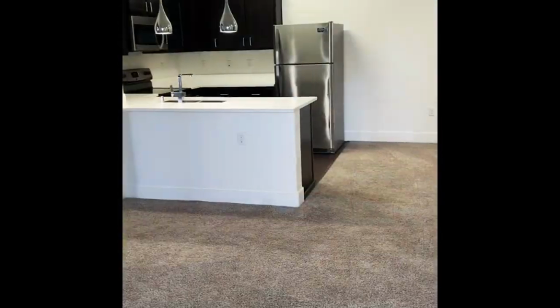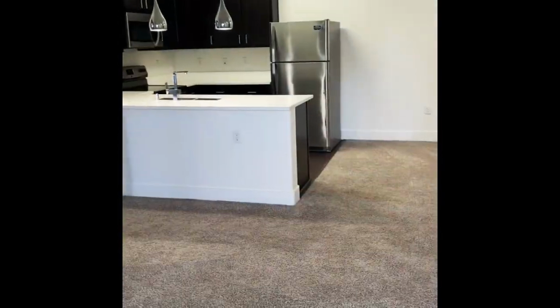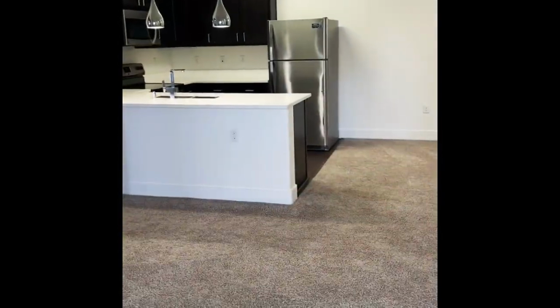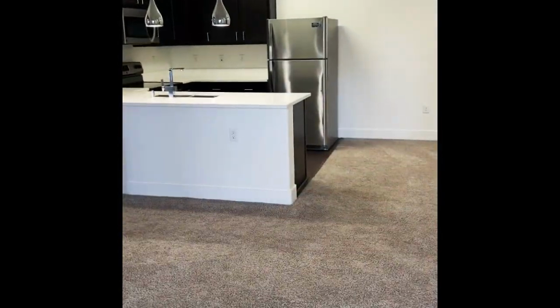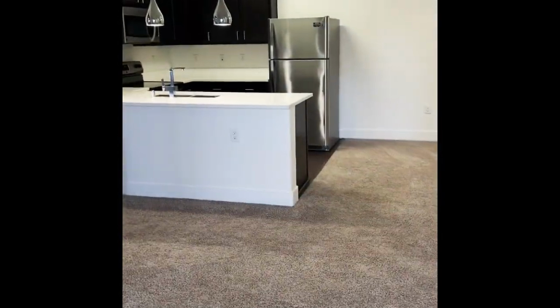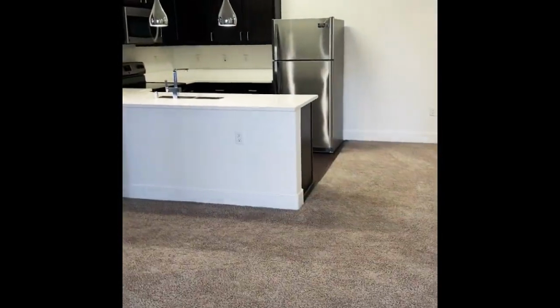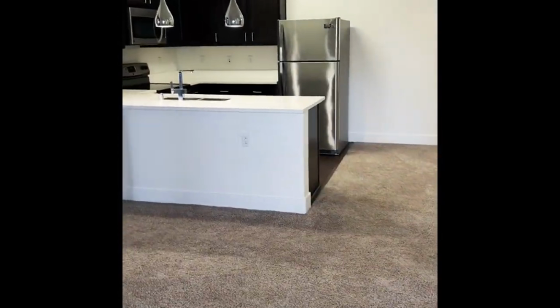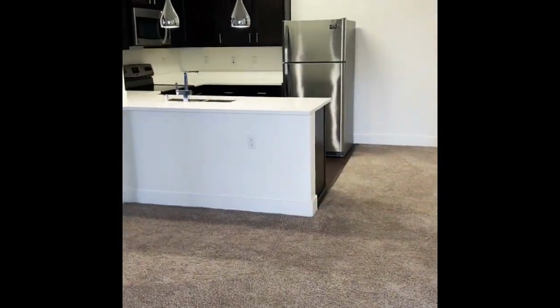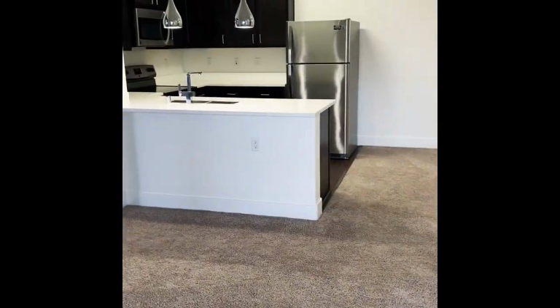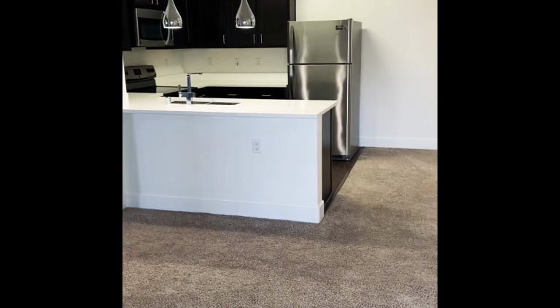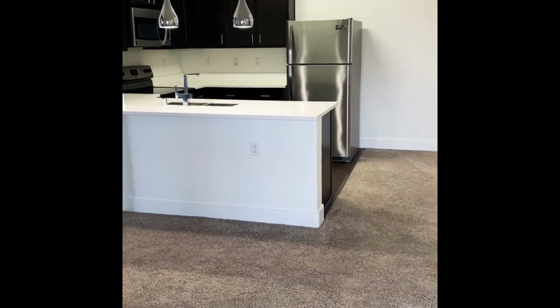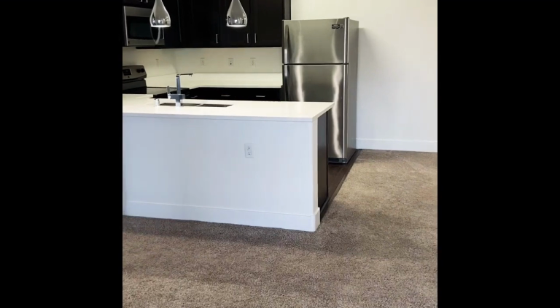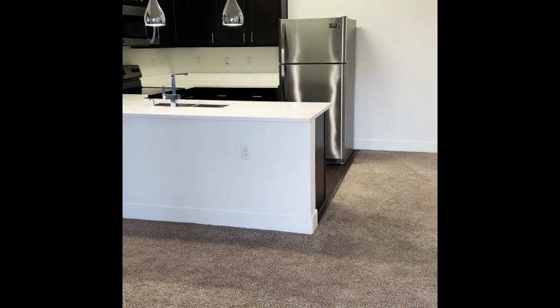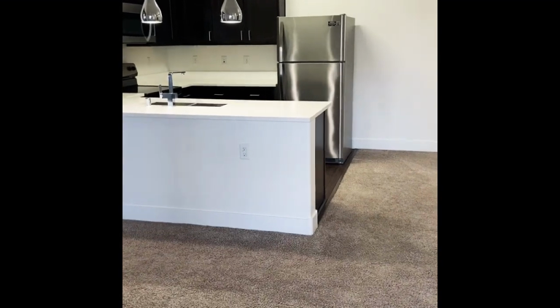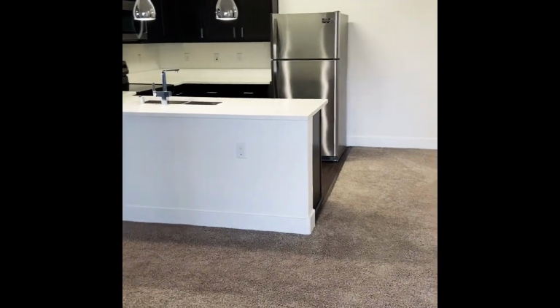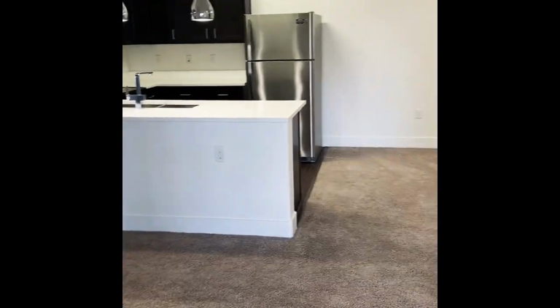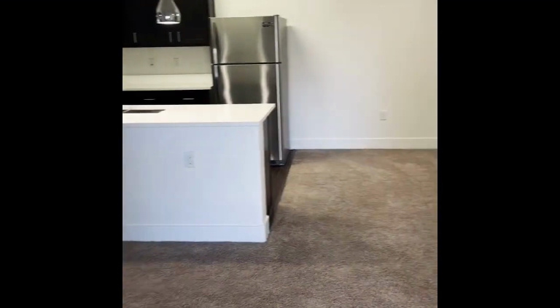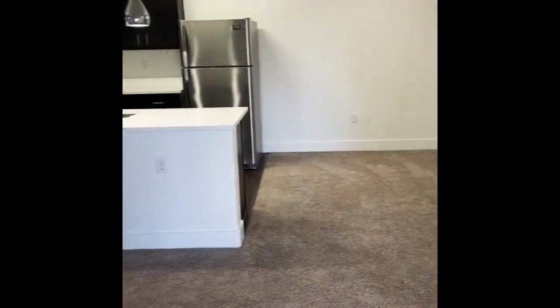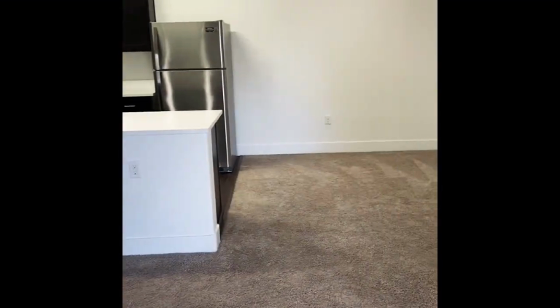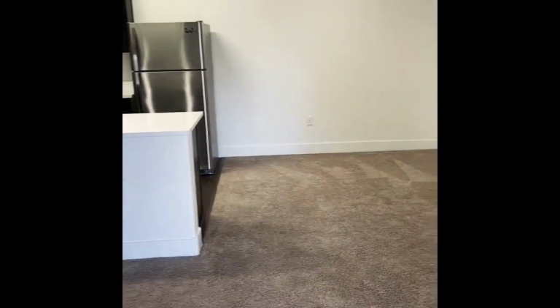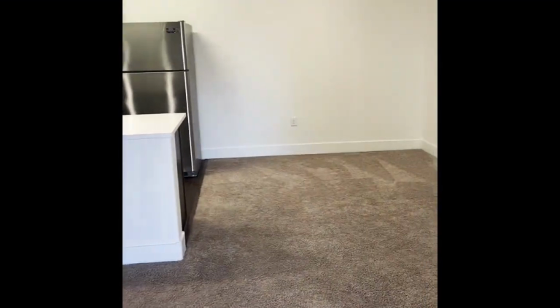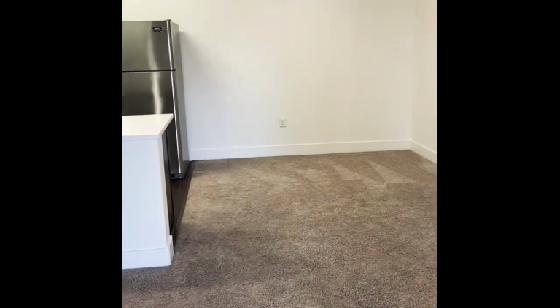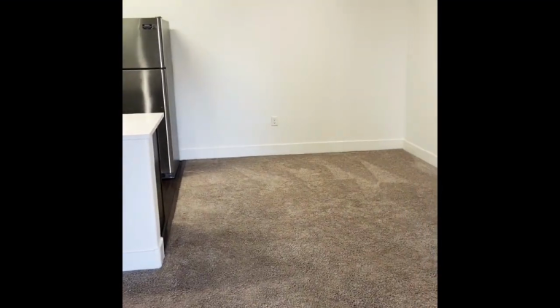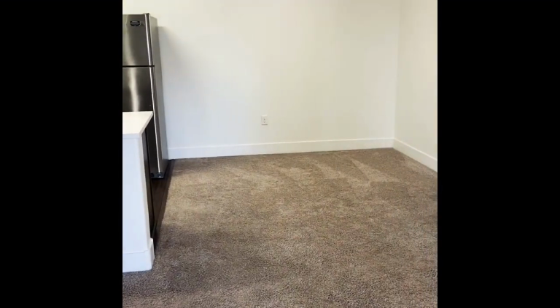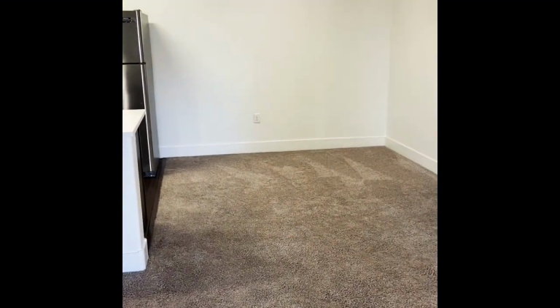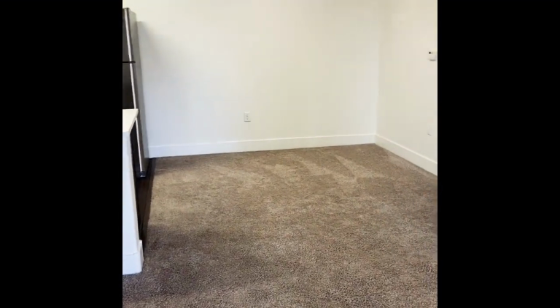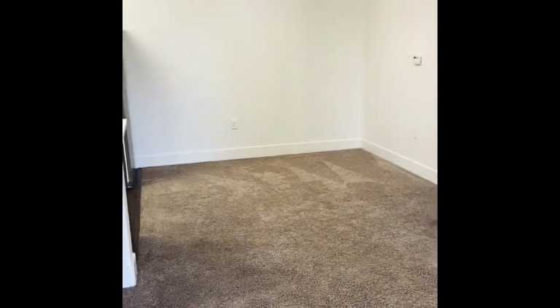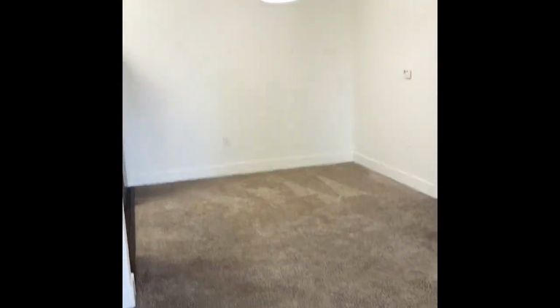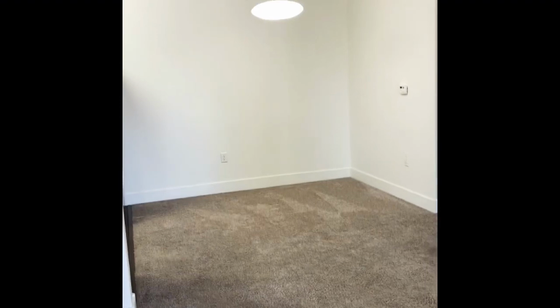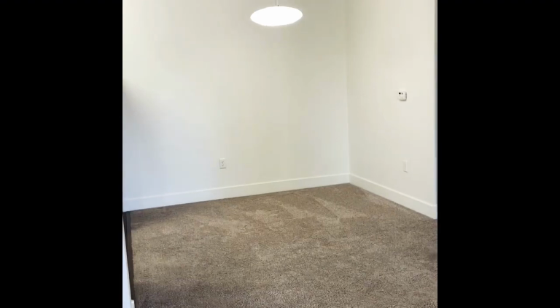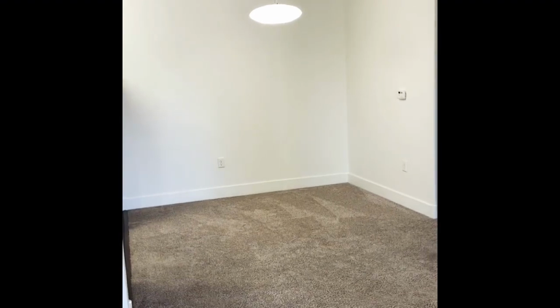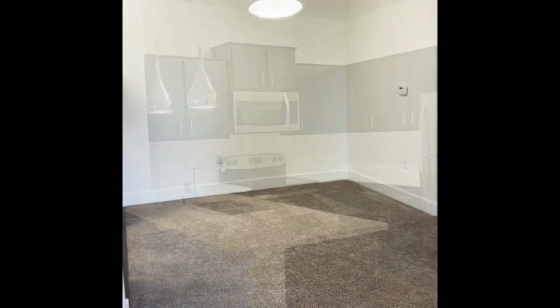Looking over from your living room space, you have your spacious kitchen and an area for dining. So you have a nice little dining room light there.